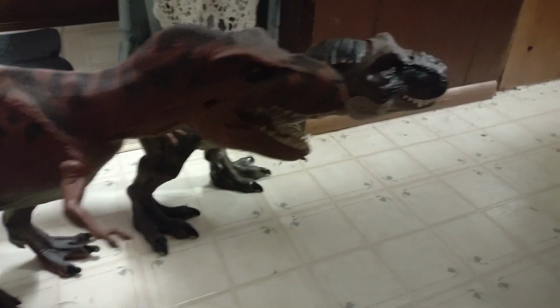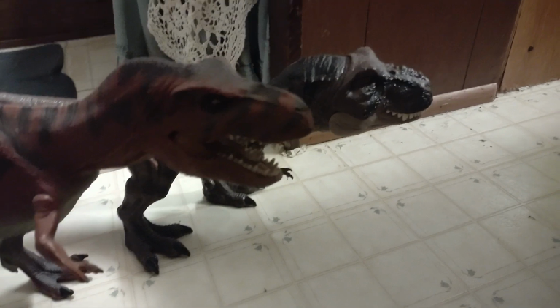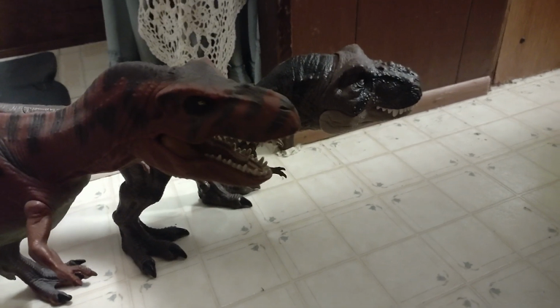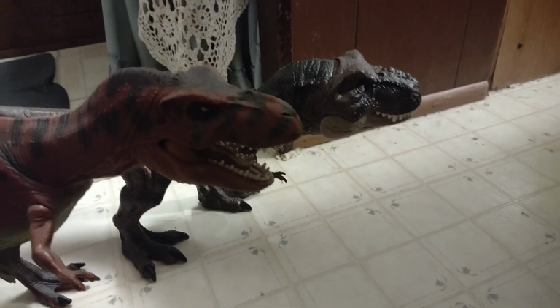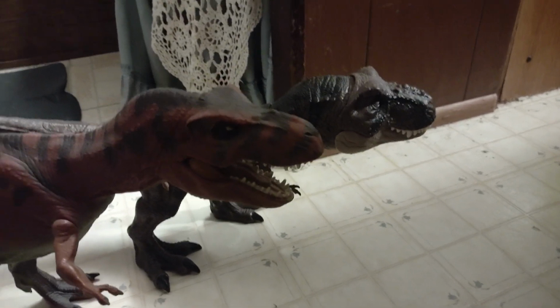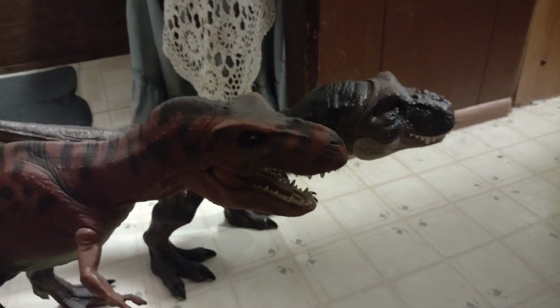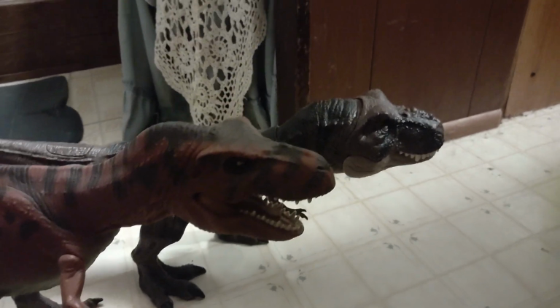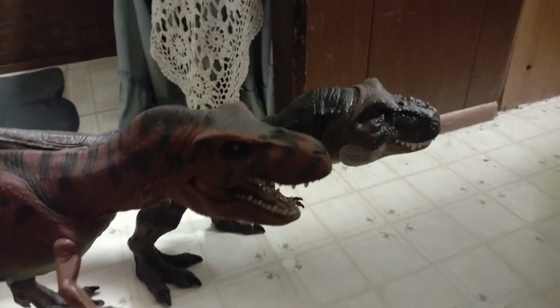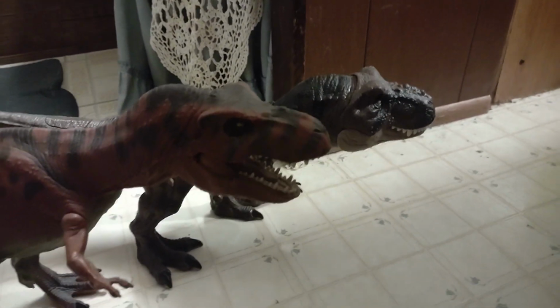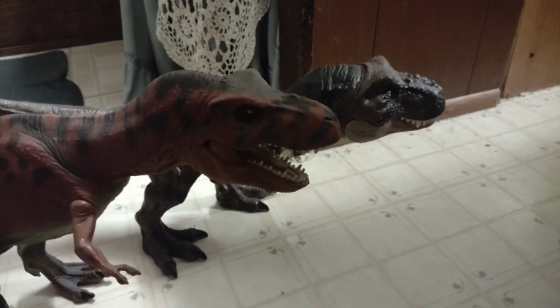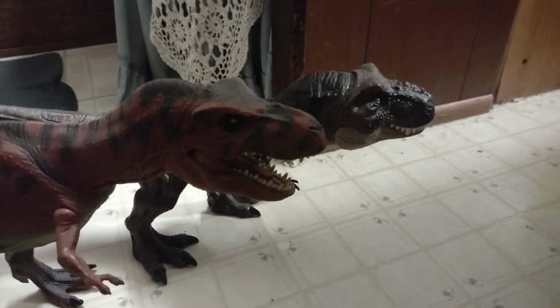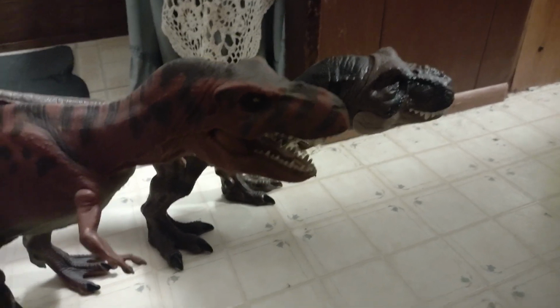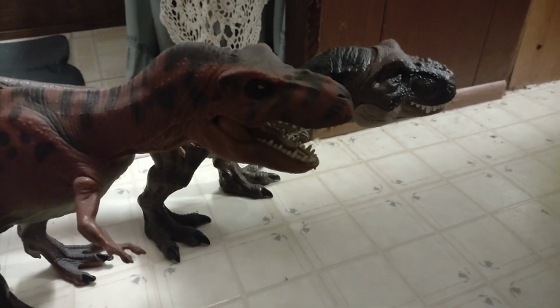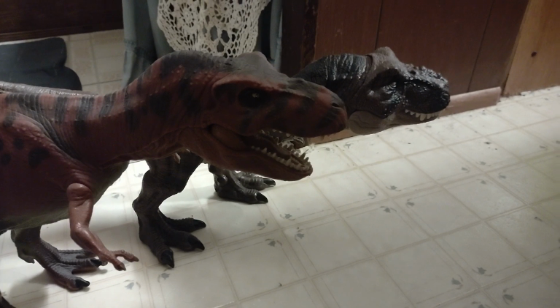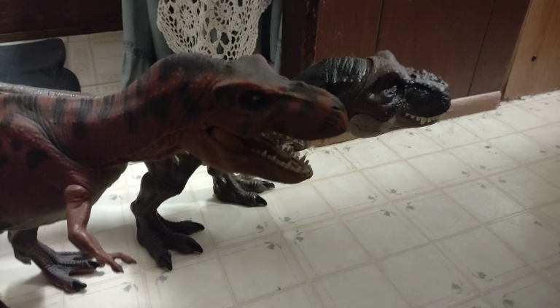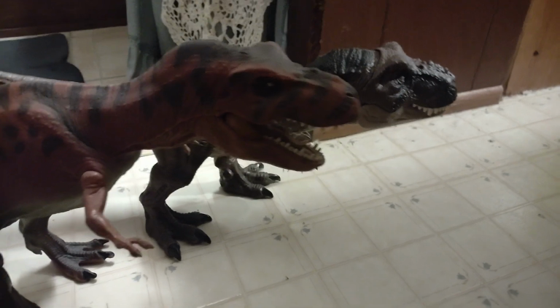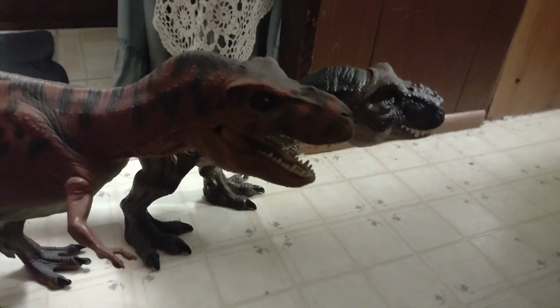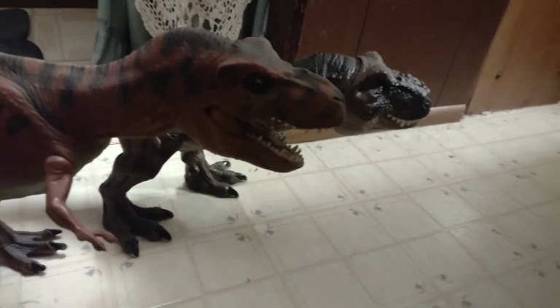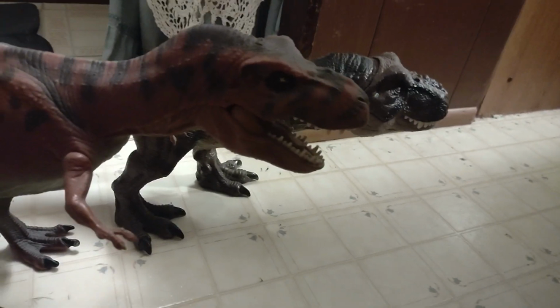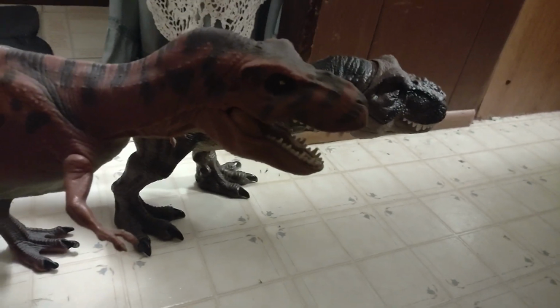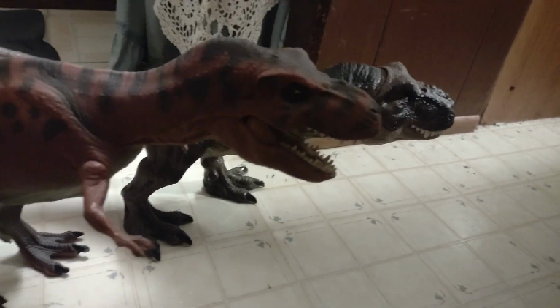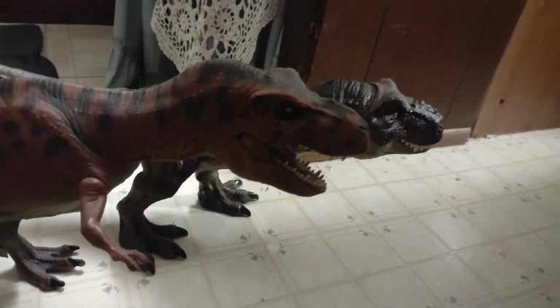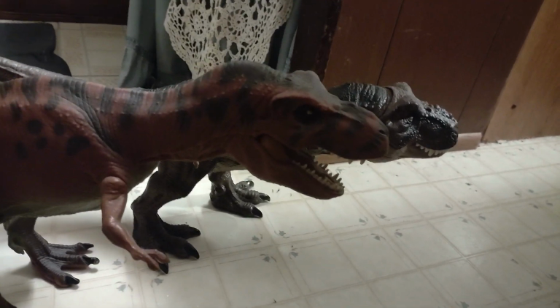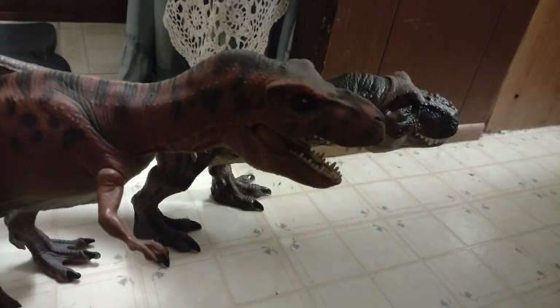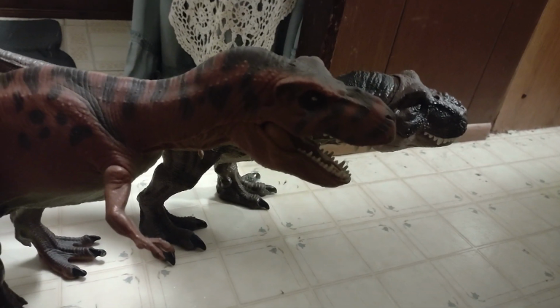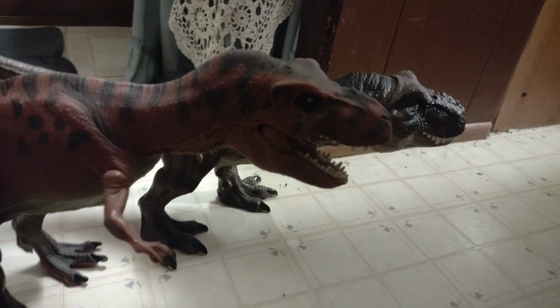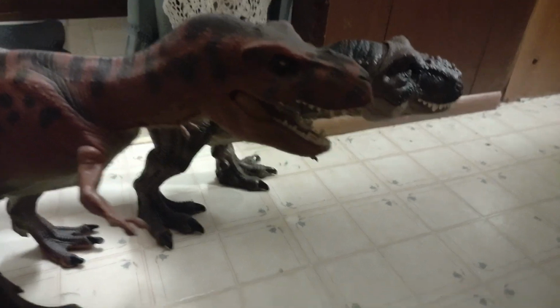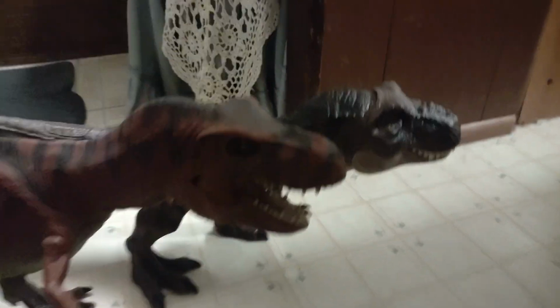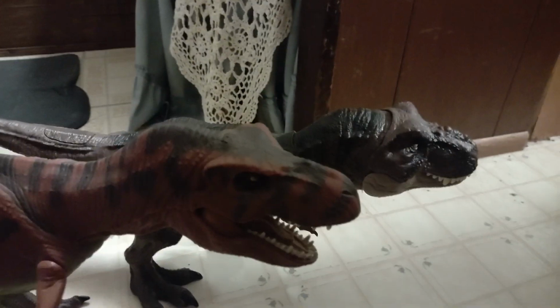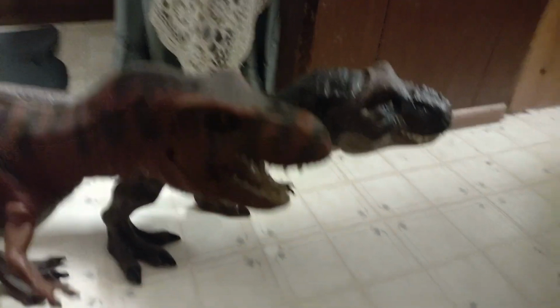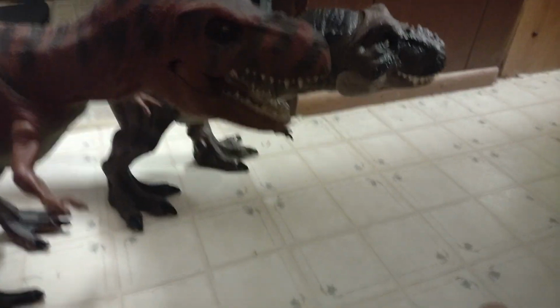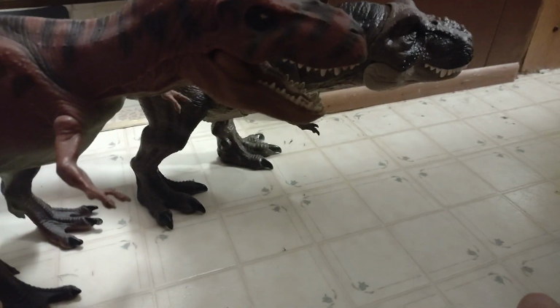They're both very nice — very good renditions of this animal. The rex is my favorite animal, and that is what I named my channel after: Rex Rant. I just like to rant about the rex.